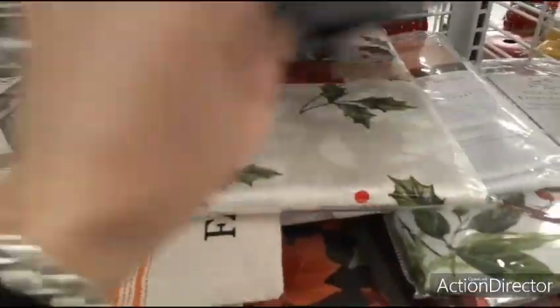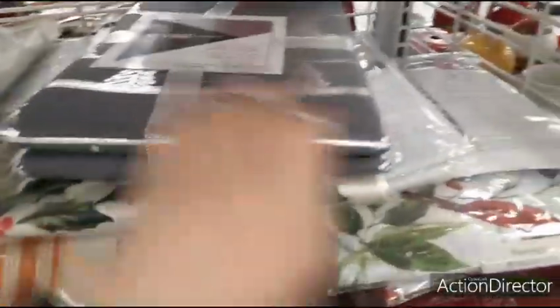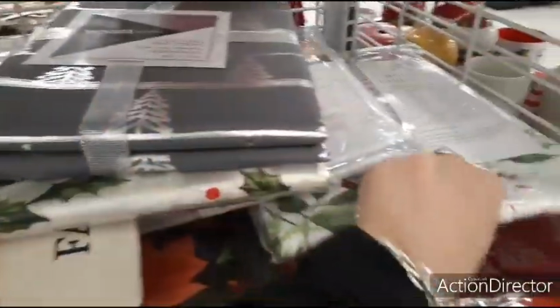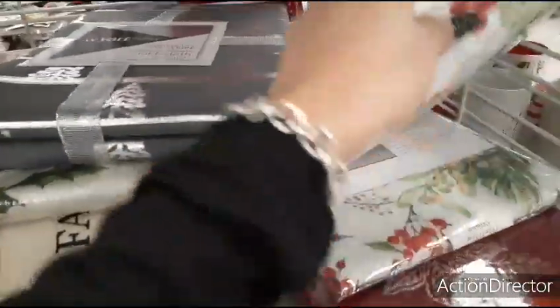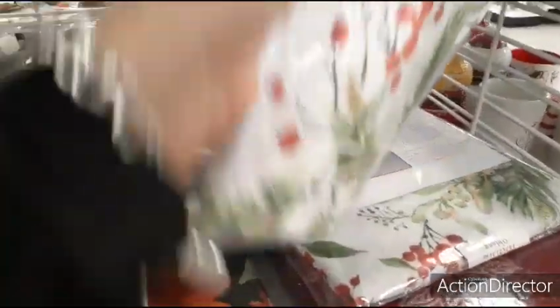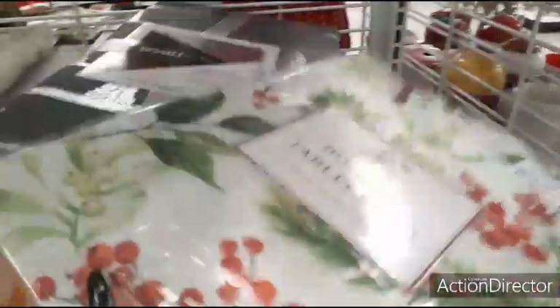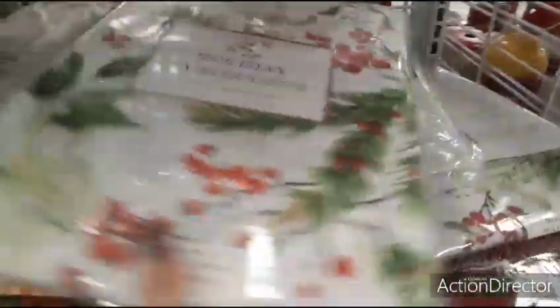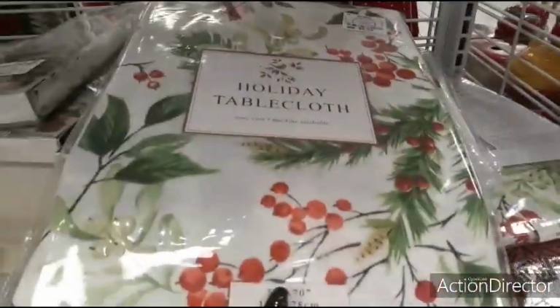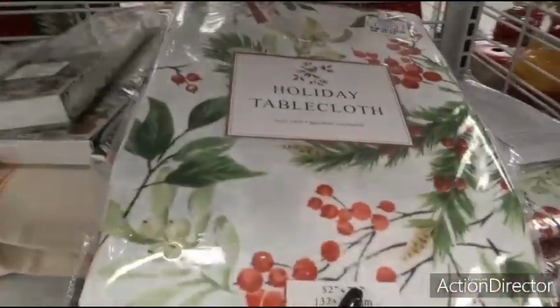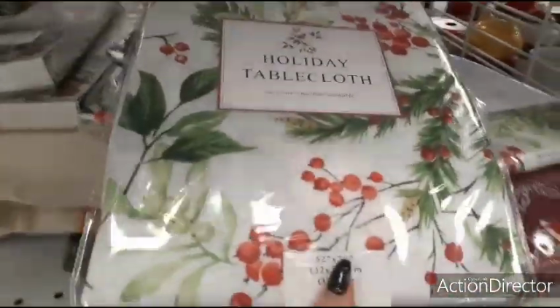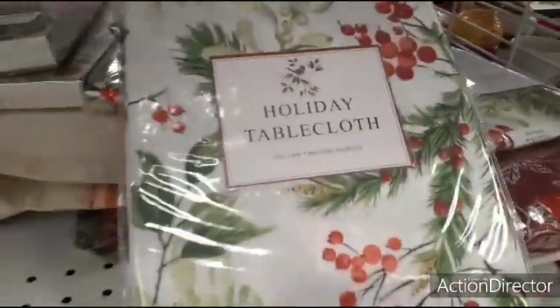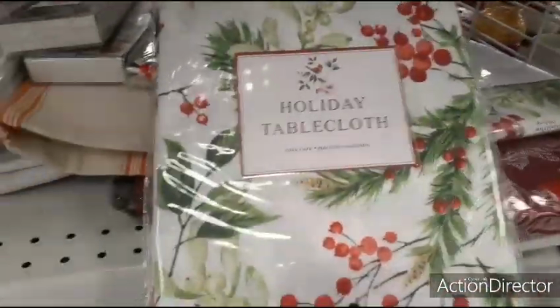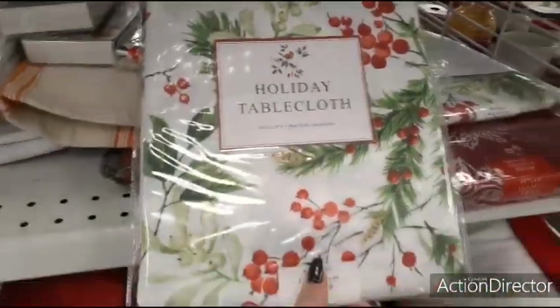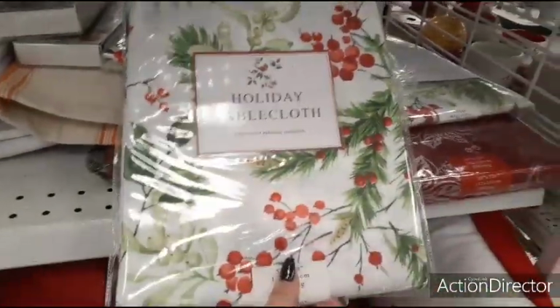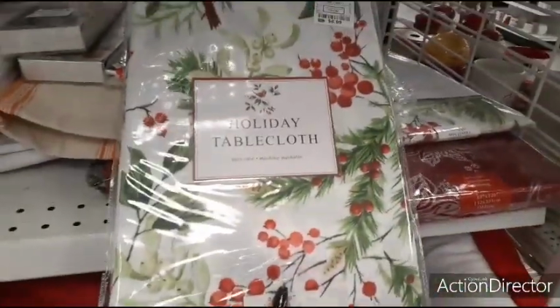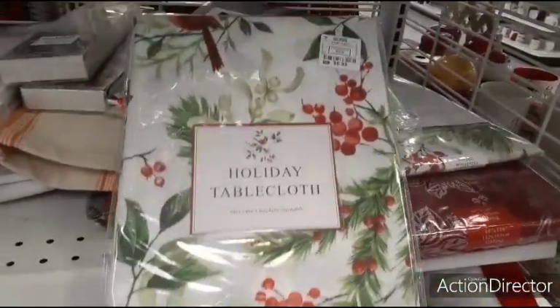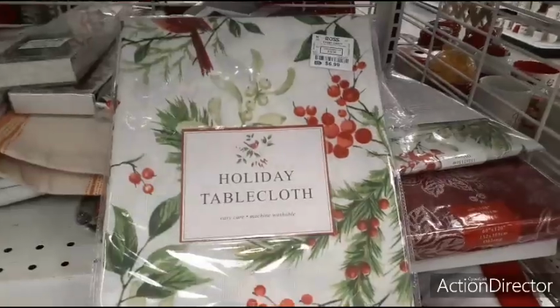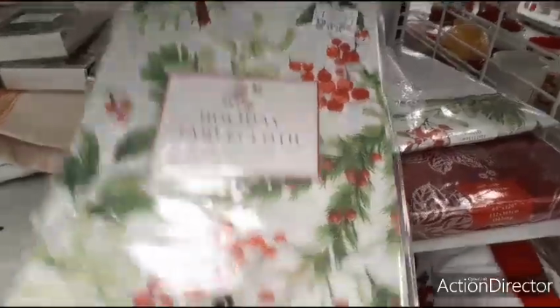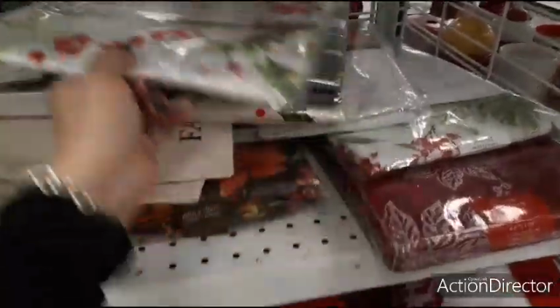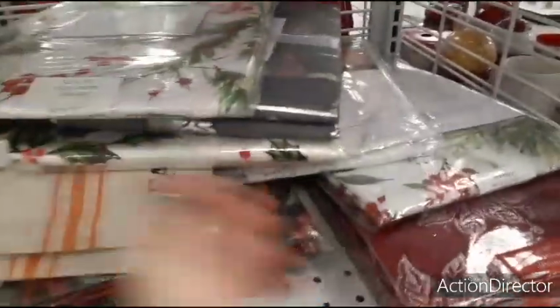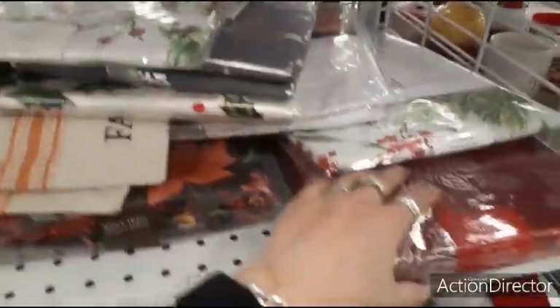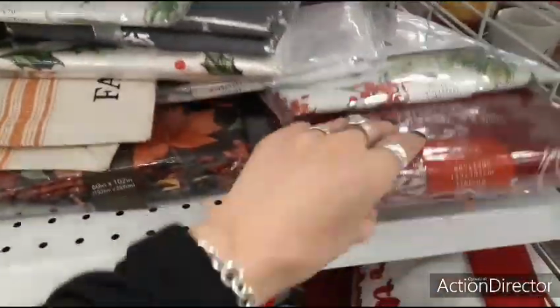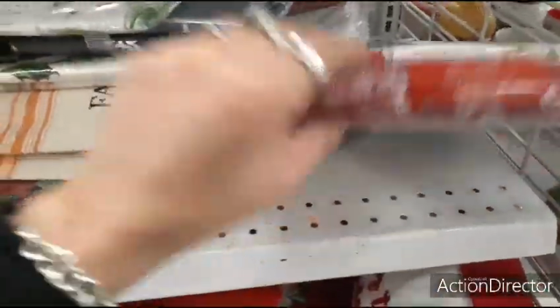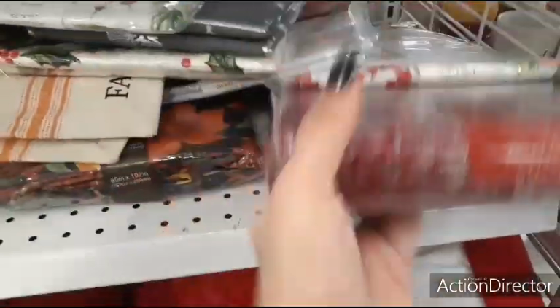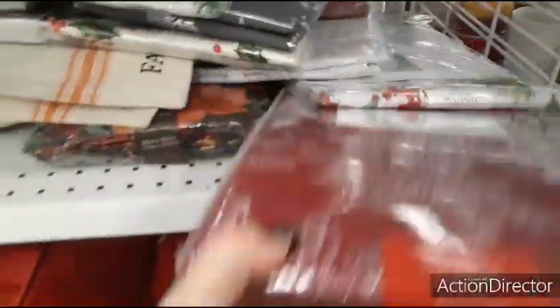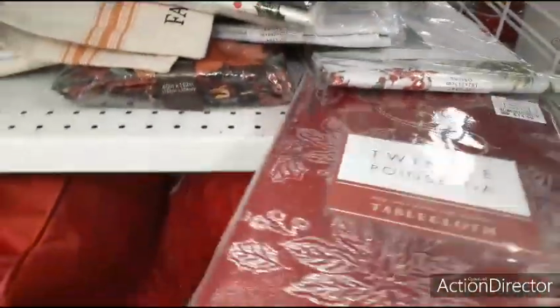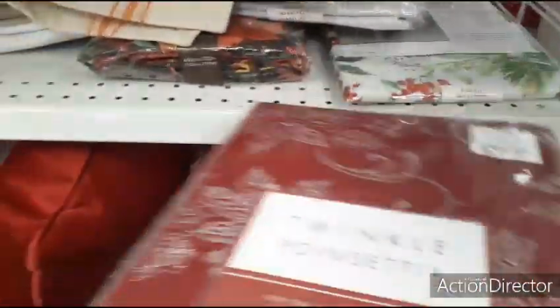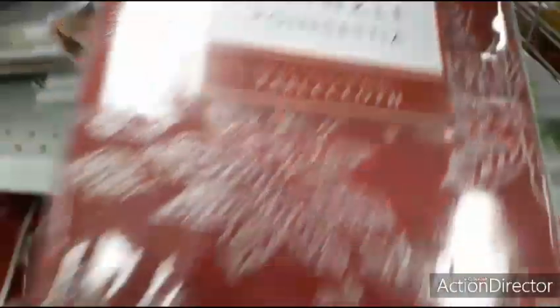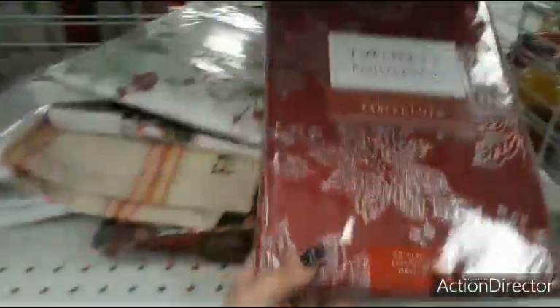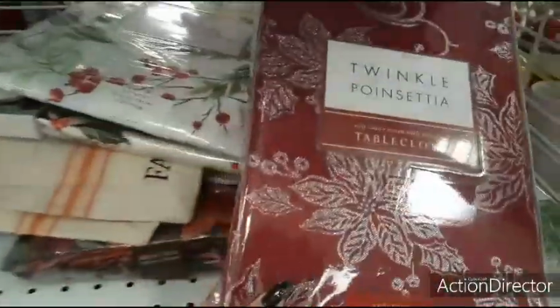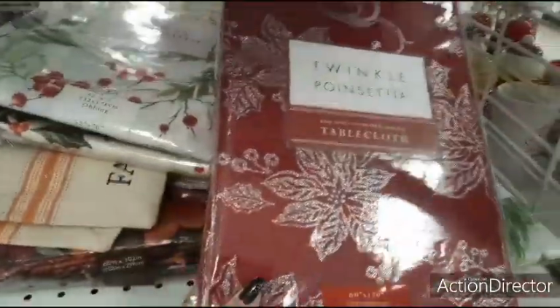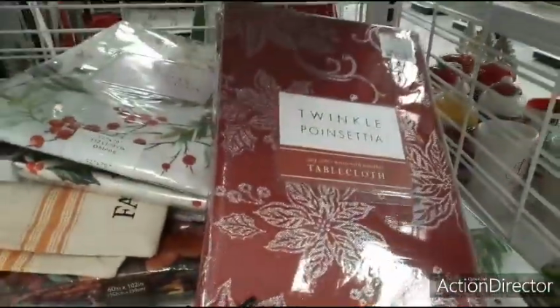We also have the cardinal for only $6.99 — this is a tablecloth, that's cute. For $6.99 — red and silver, twinkle poinsettia, $14.99.